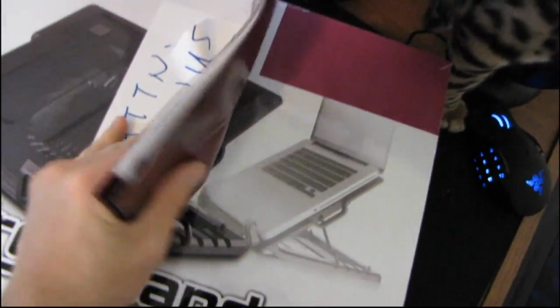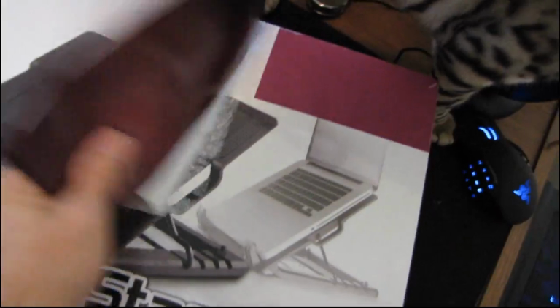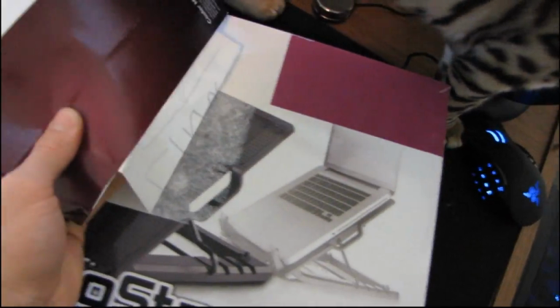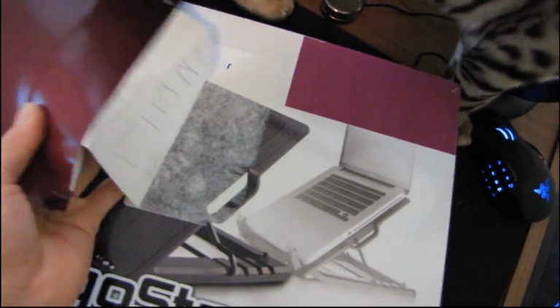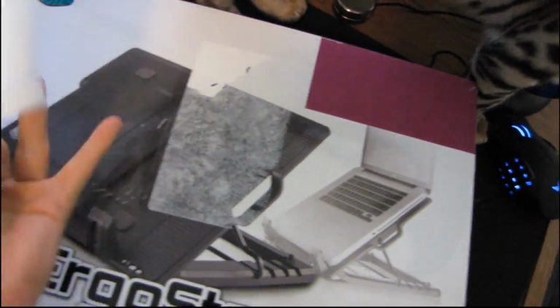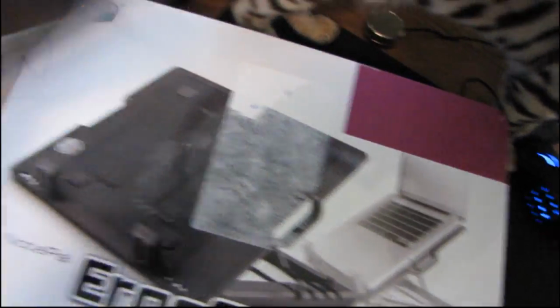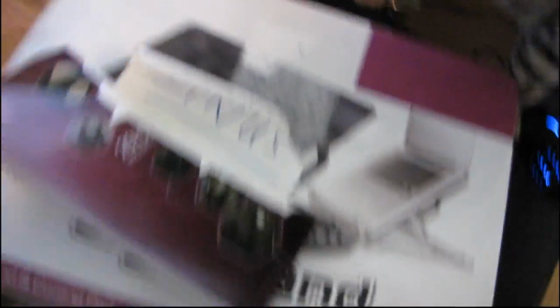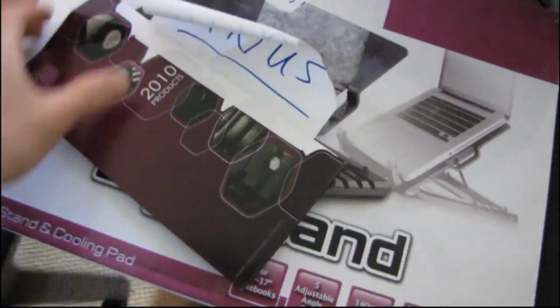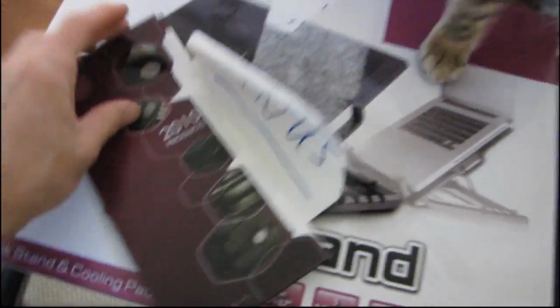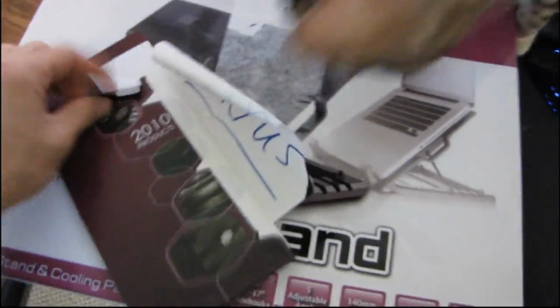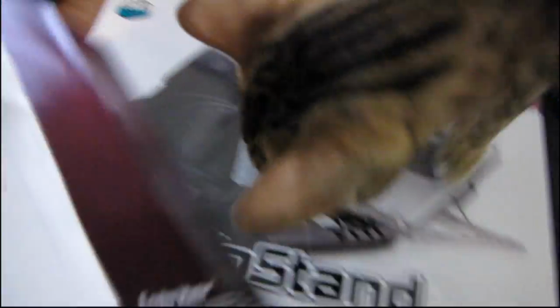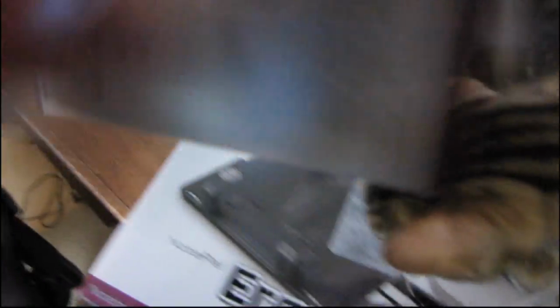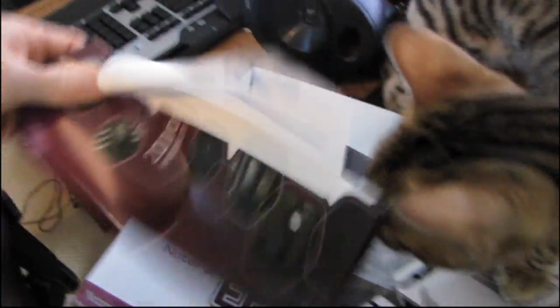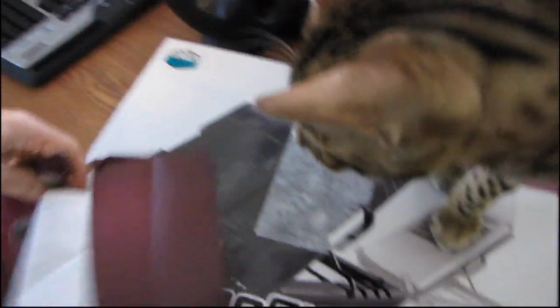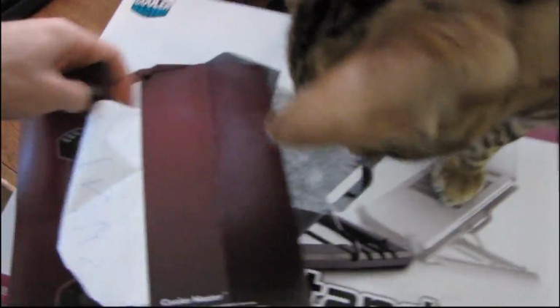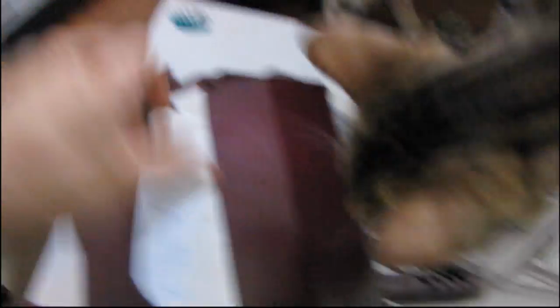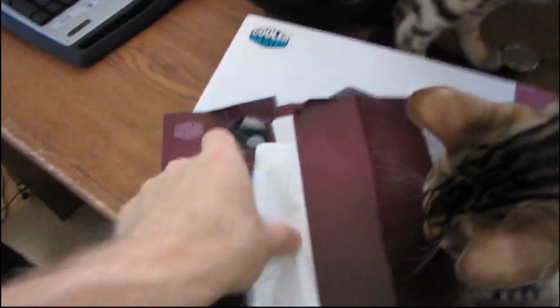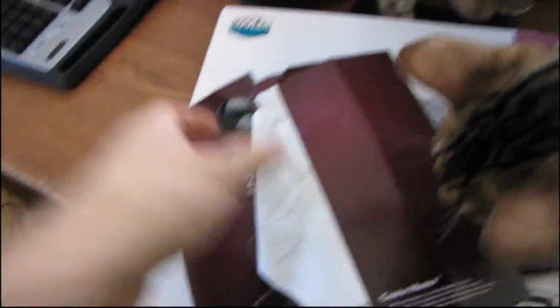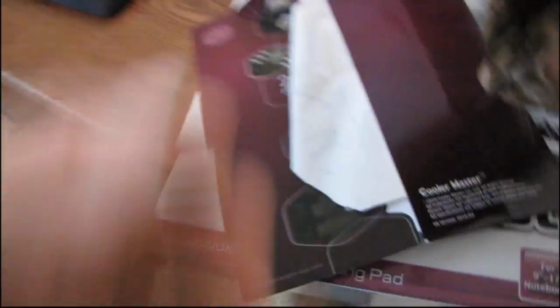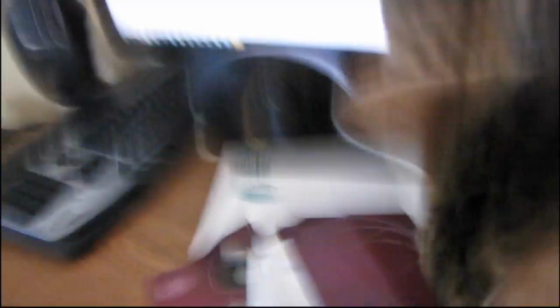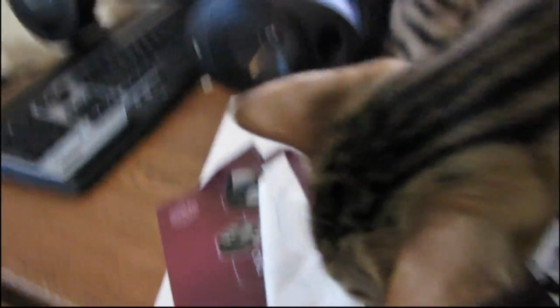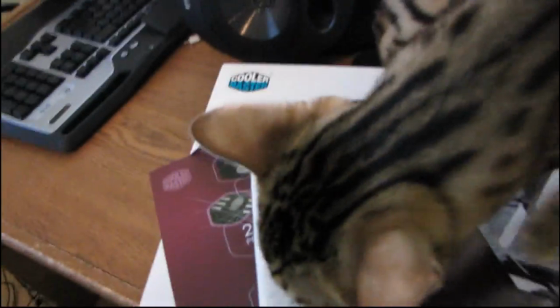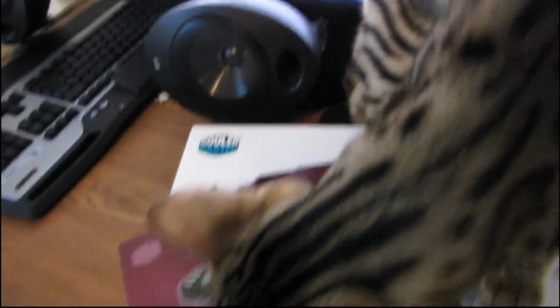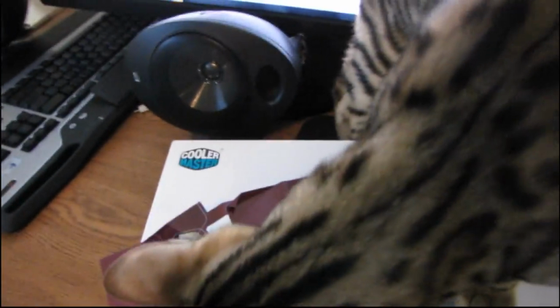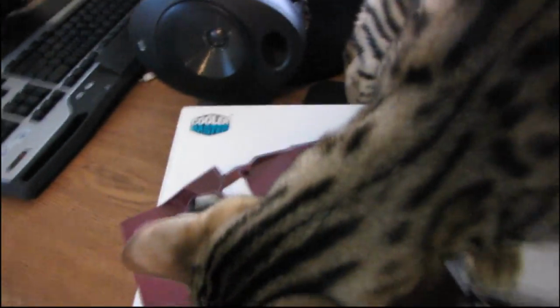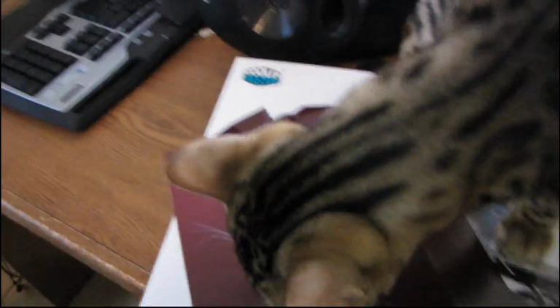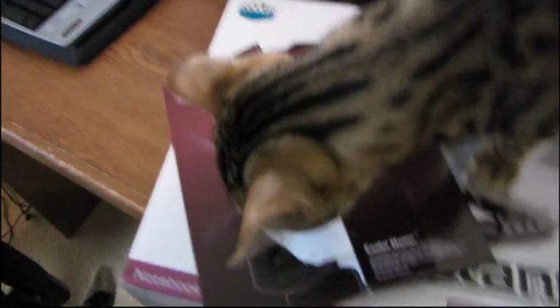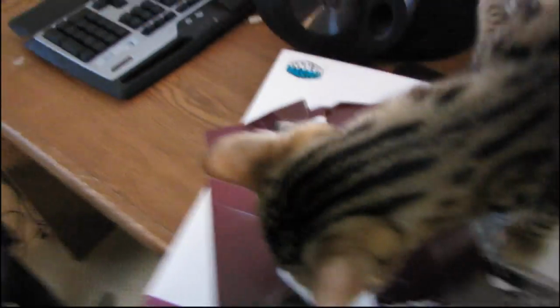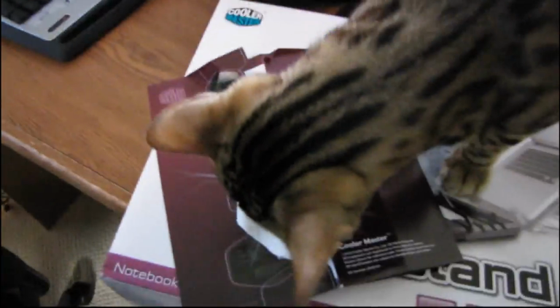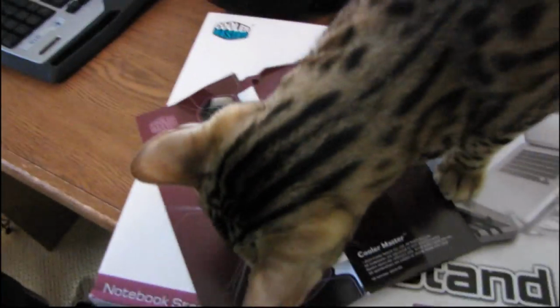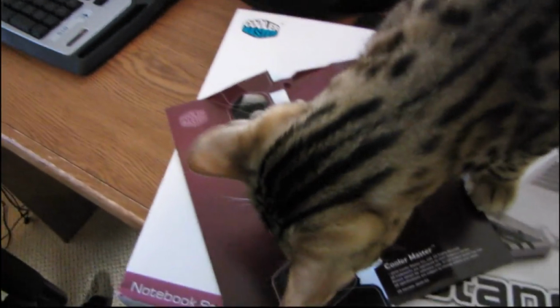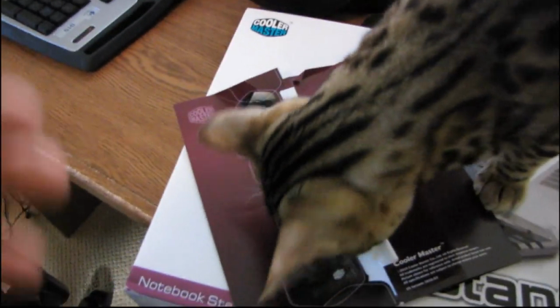It also comes with a 2010 product guide, so let's see what this includes. This is just kind of a random thing, but it's here, so we might as well have a look.